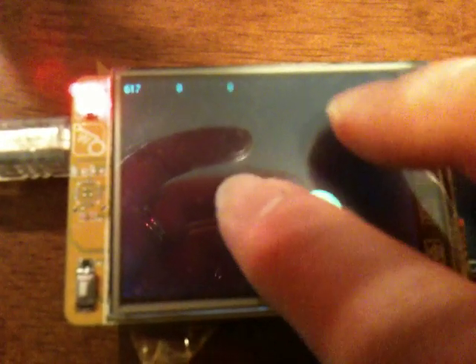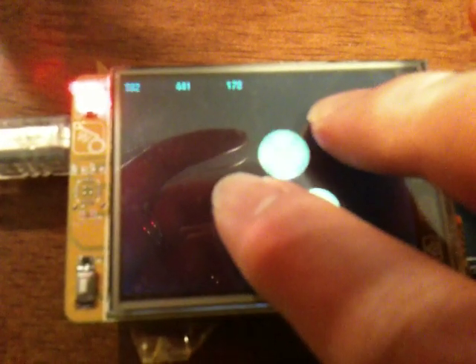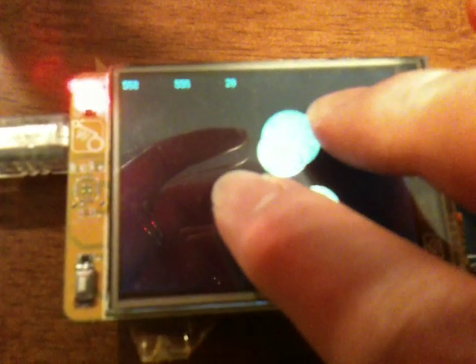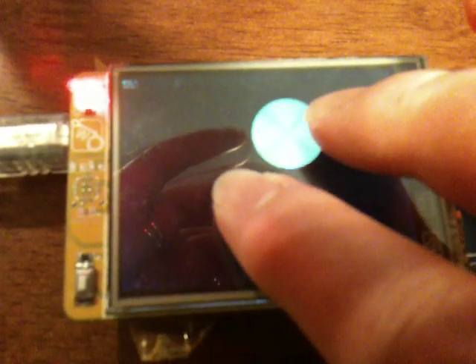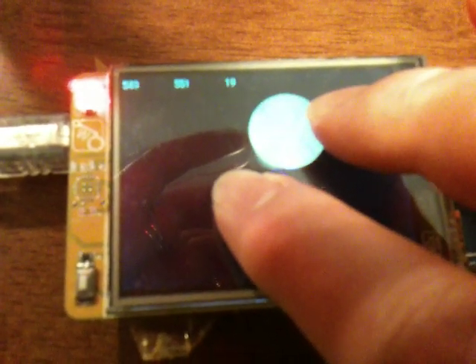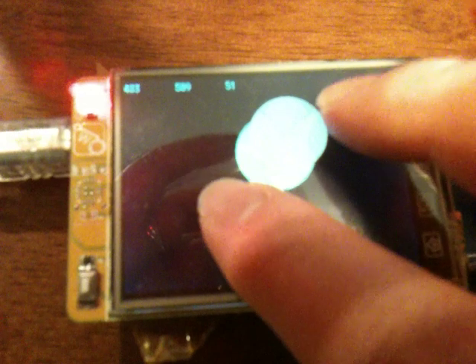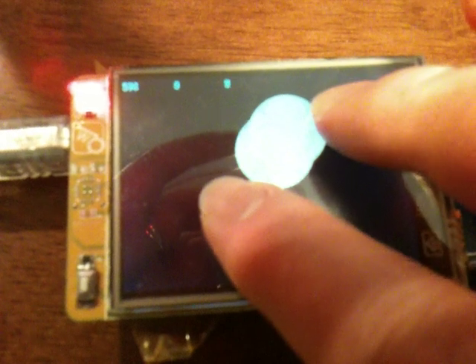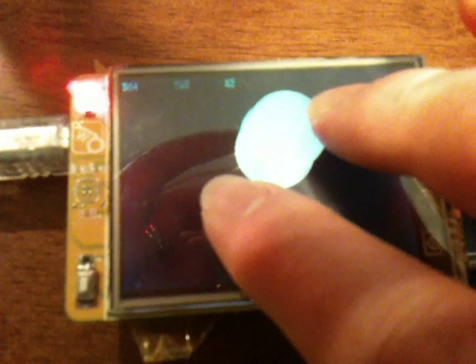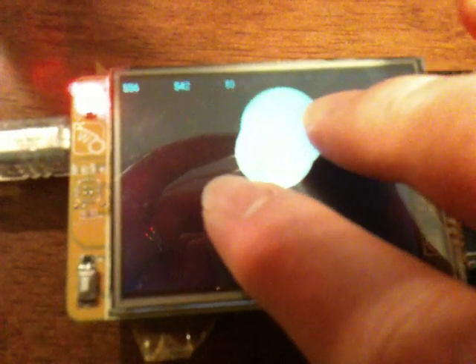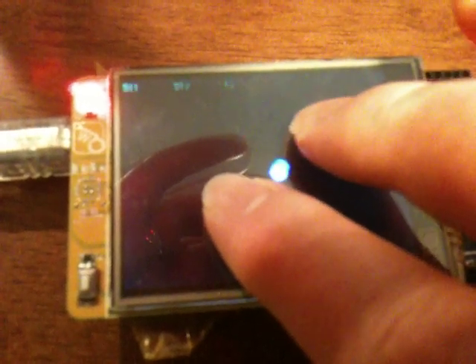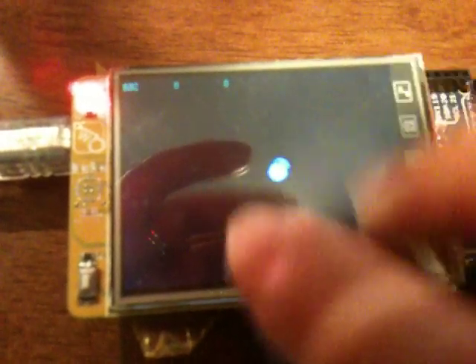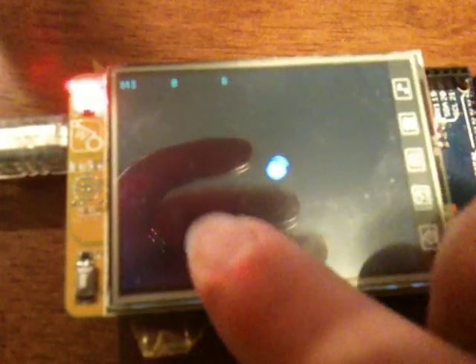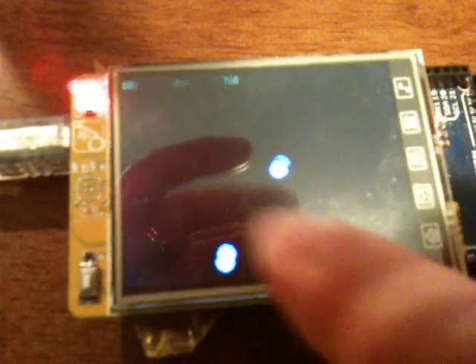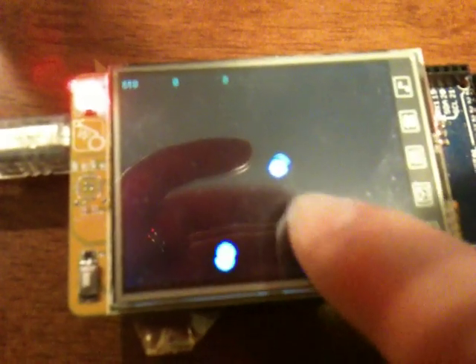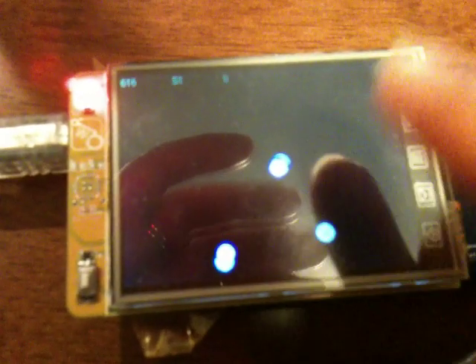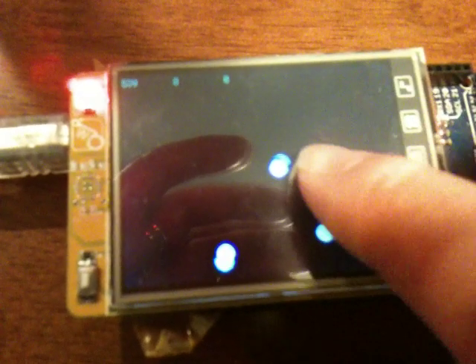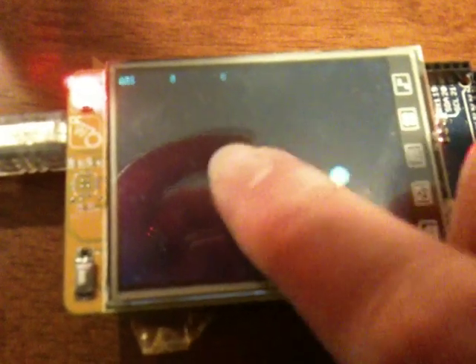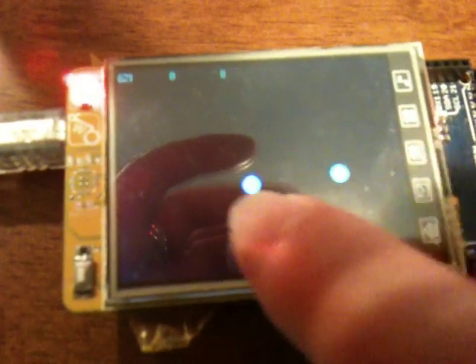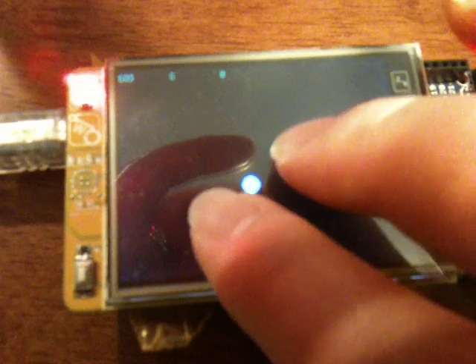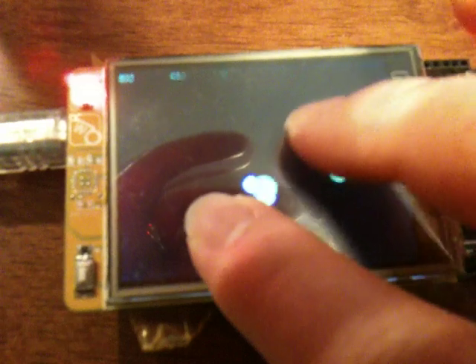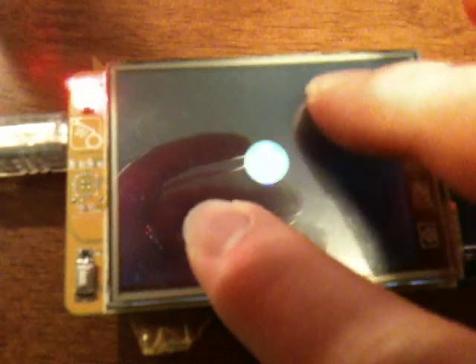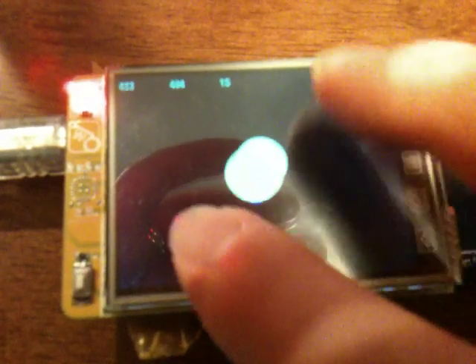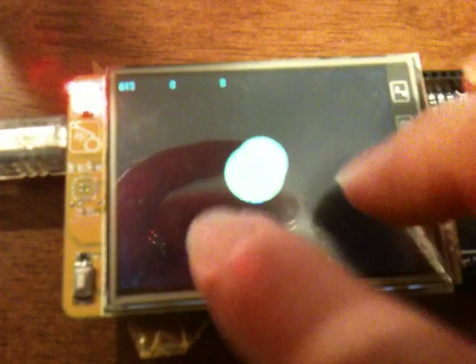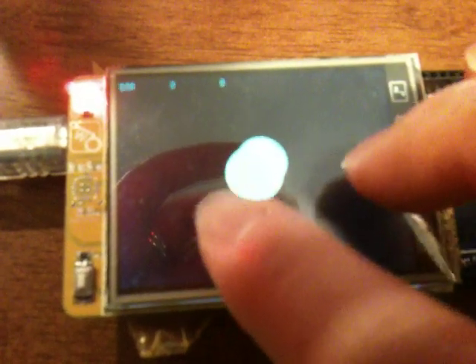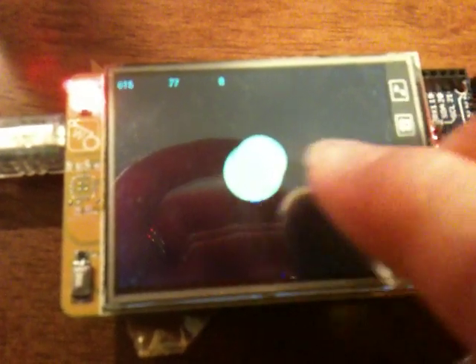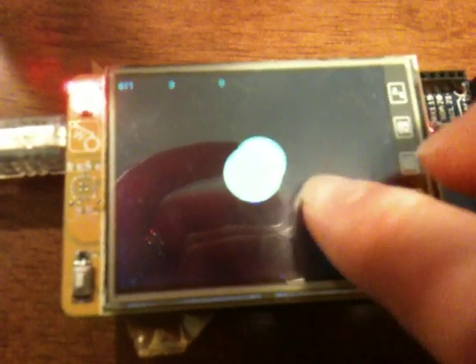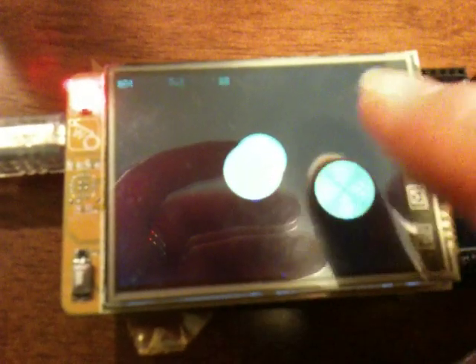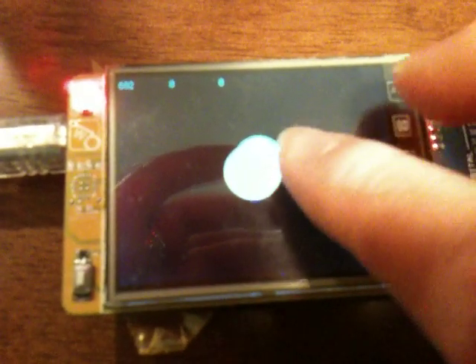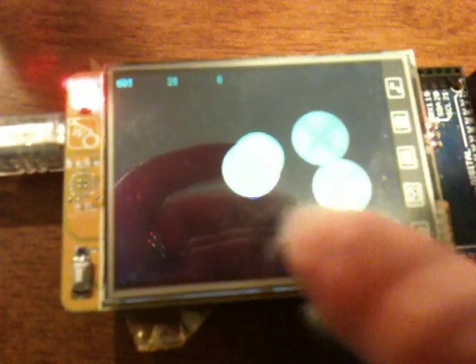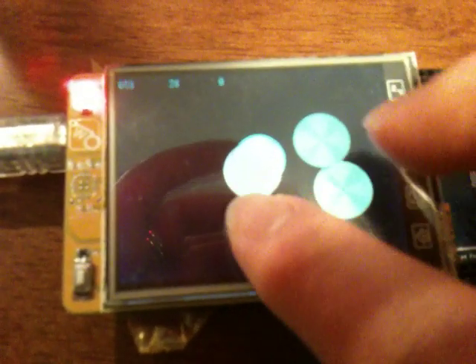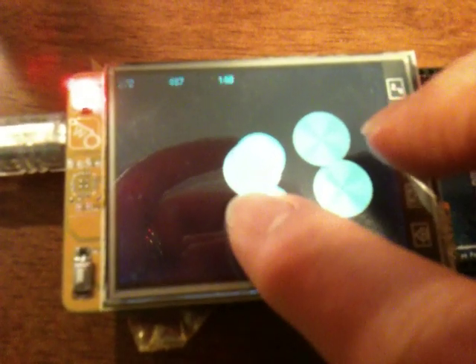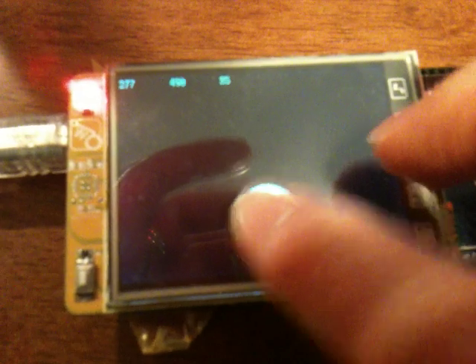Let me go ahead and shrink this down to where it's a really, really tiny dot, and then I expand the size of the dot. Hold it down for a couple of seconds.